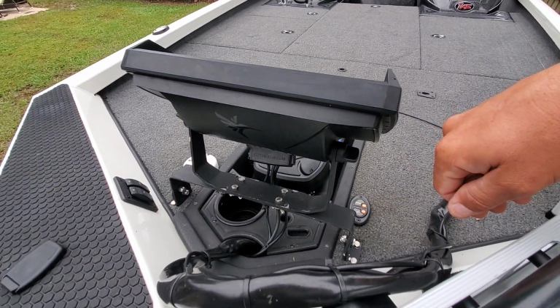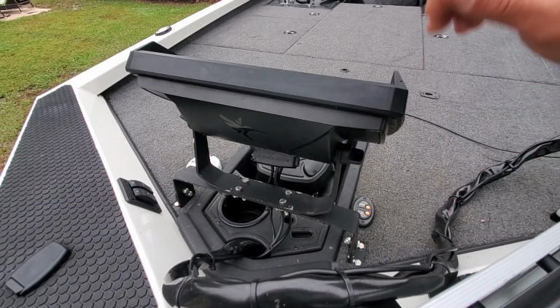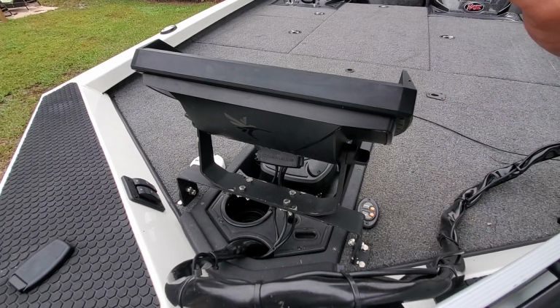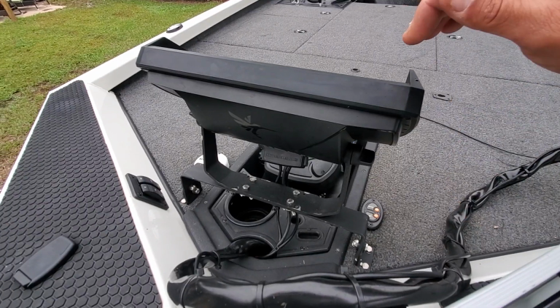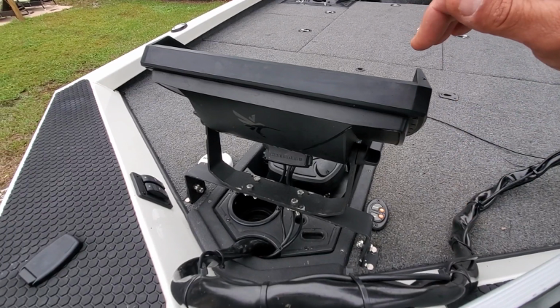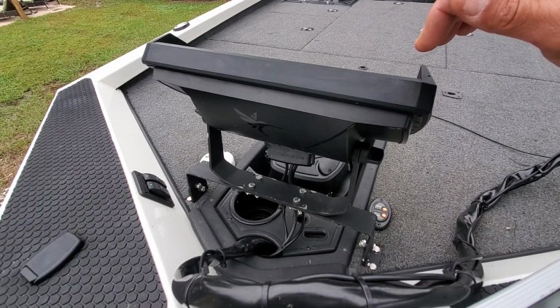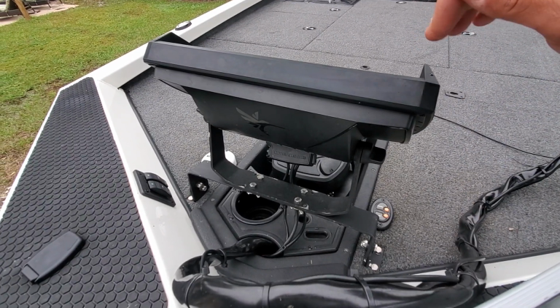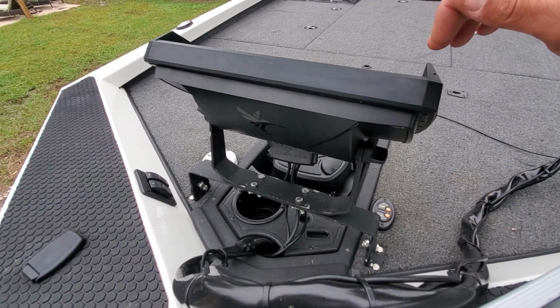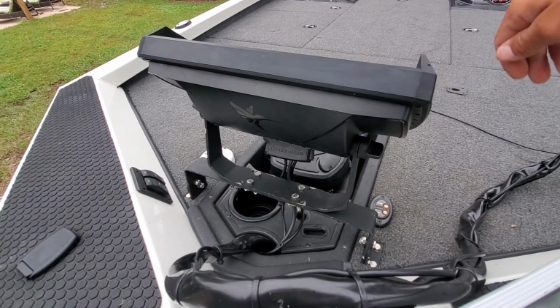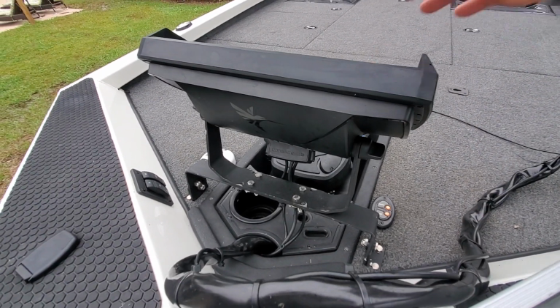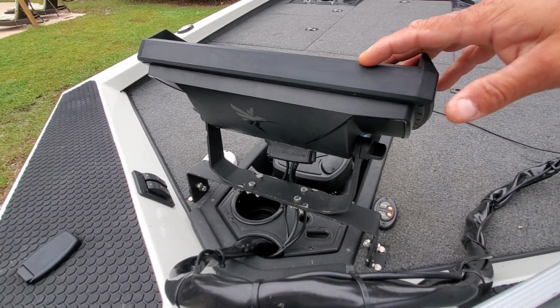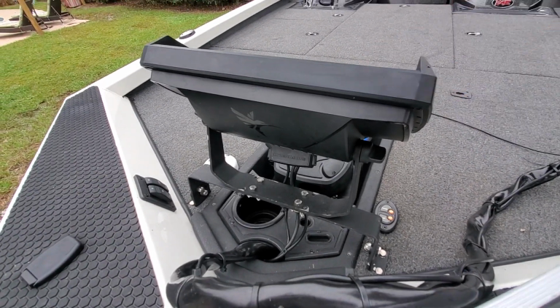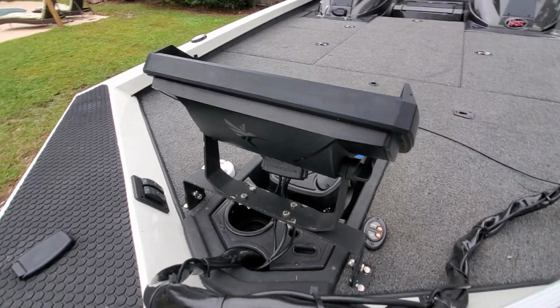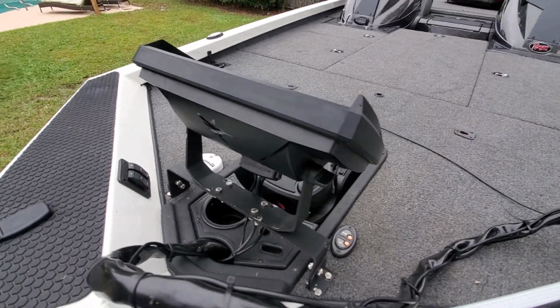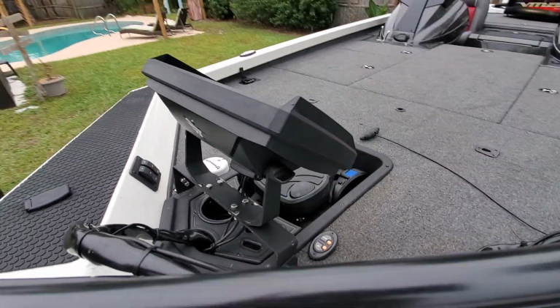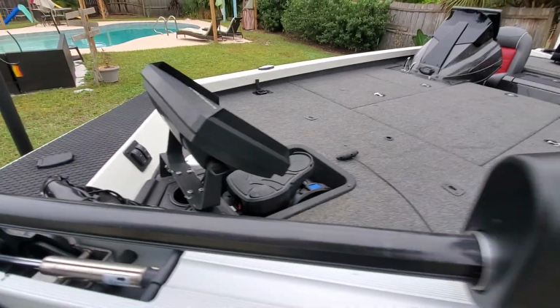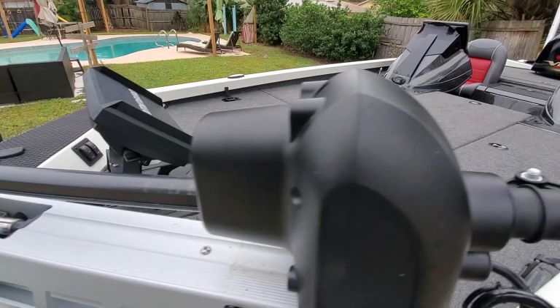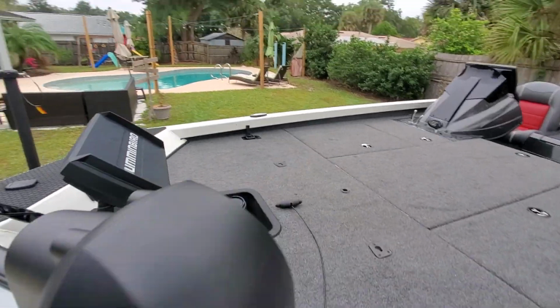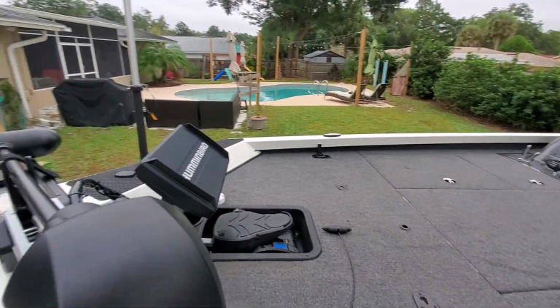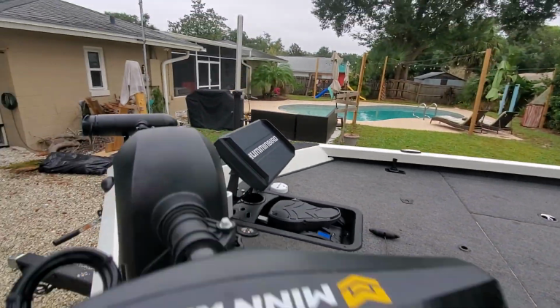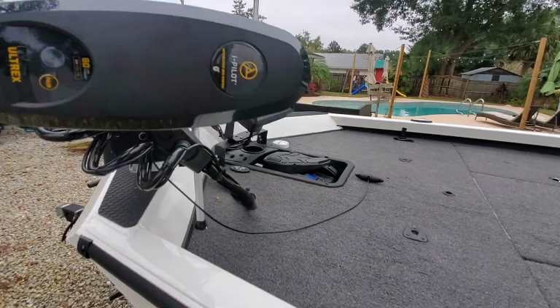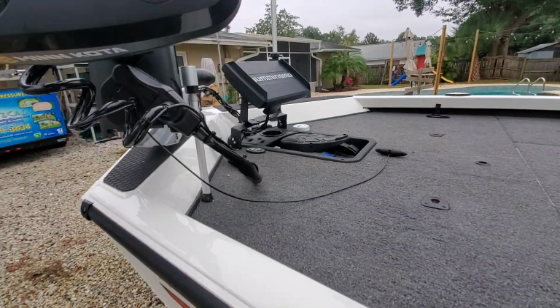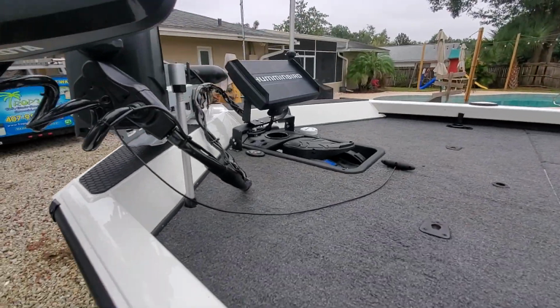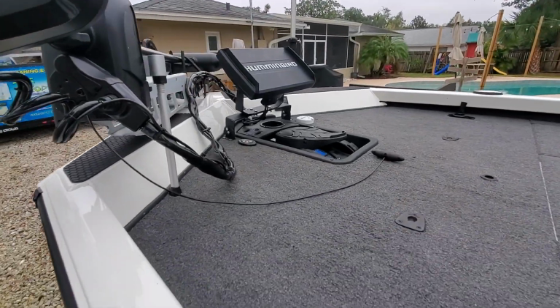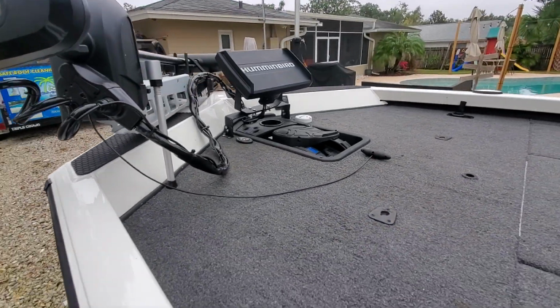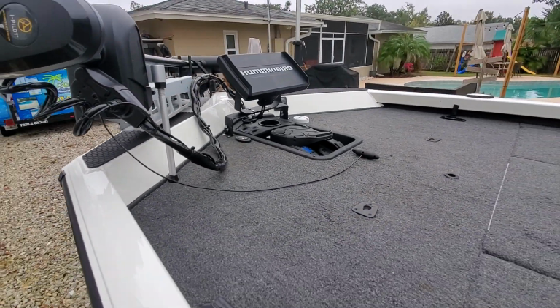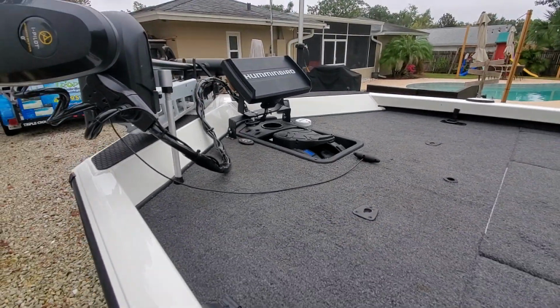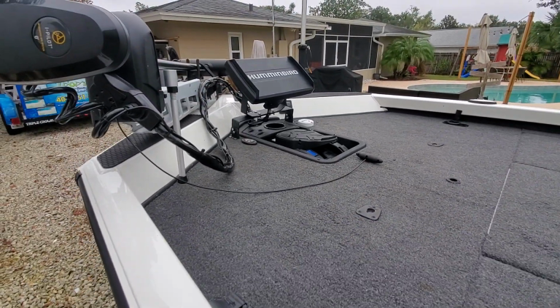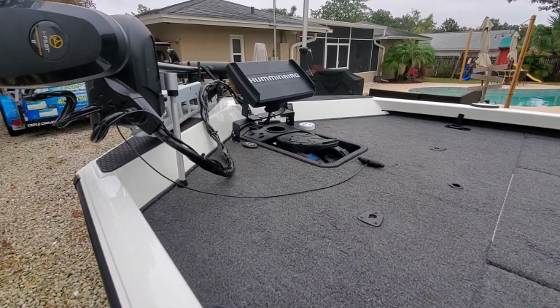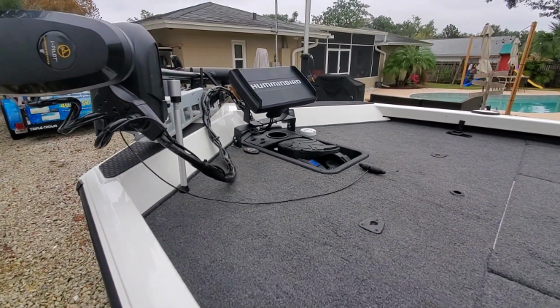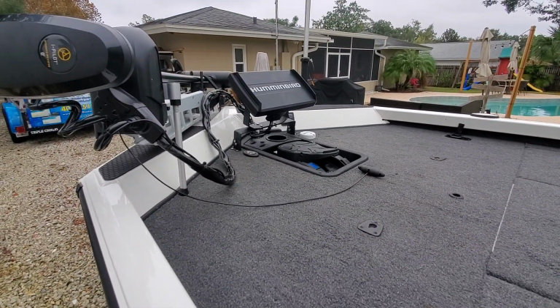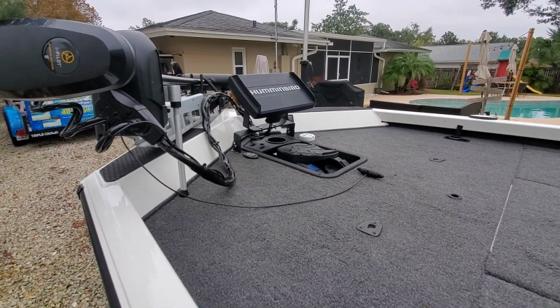I would get into all that but anyone who has this boat knows that taking all this stuff out is time consuming. Hope you guys enjoy the video — if you have any questions, feel free to message me.